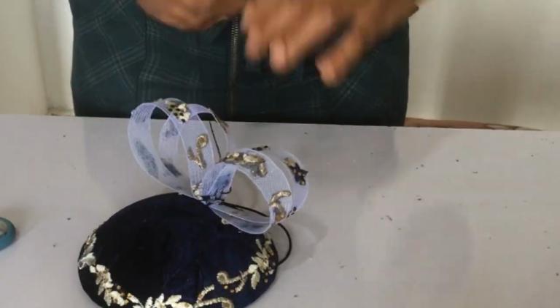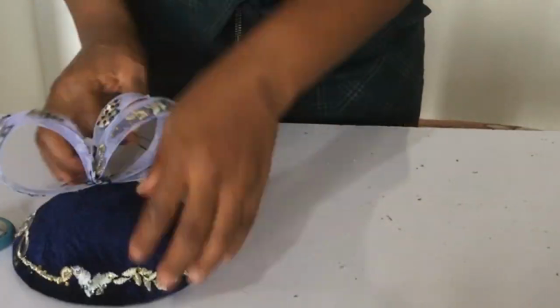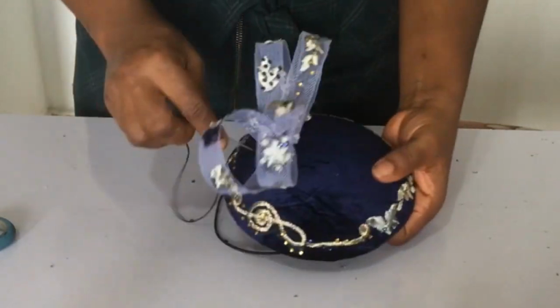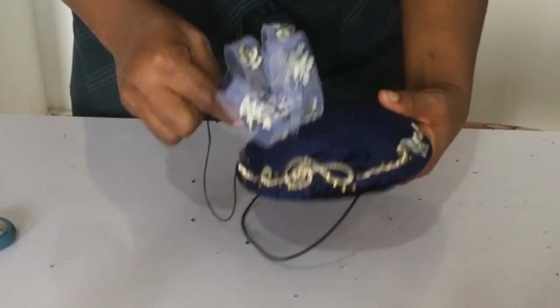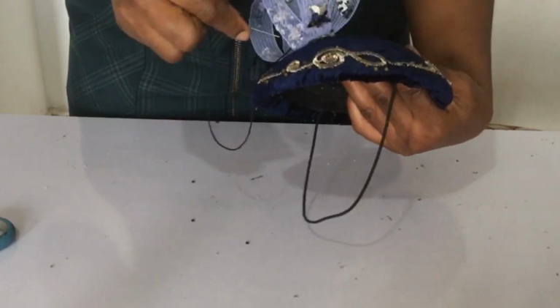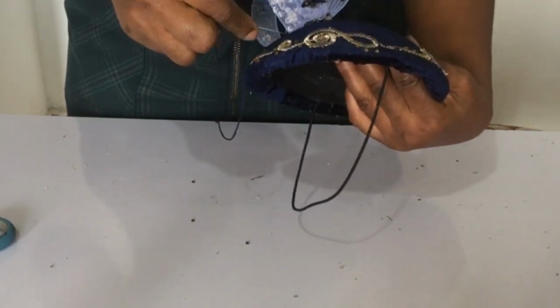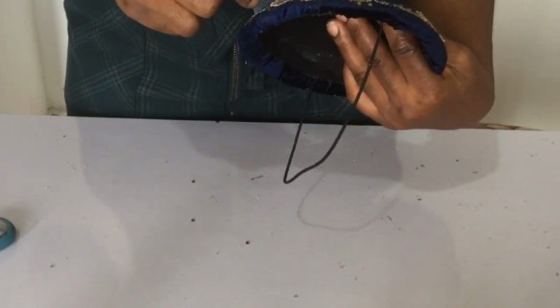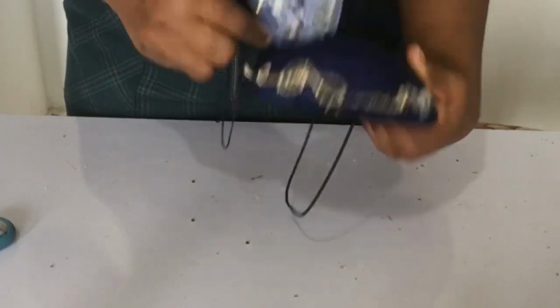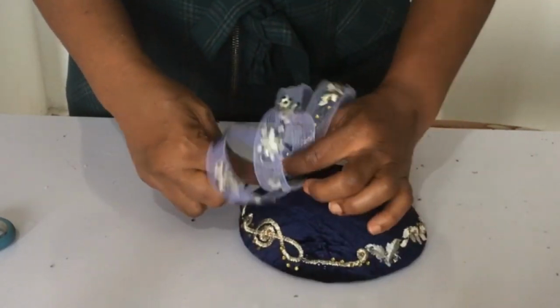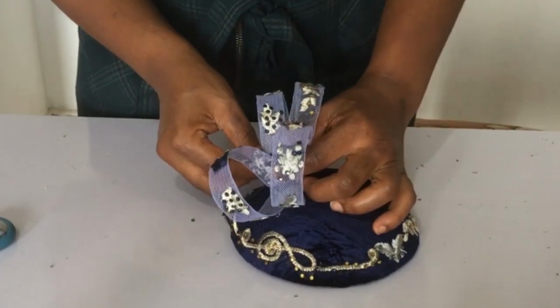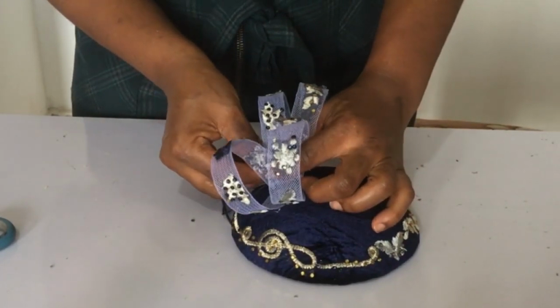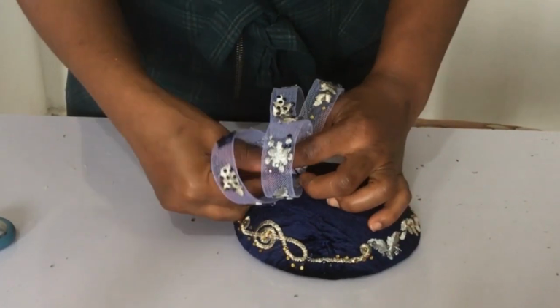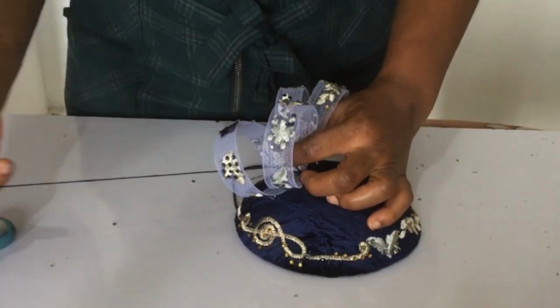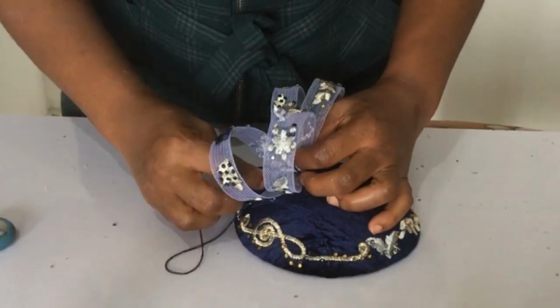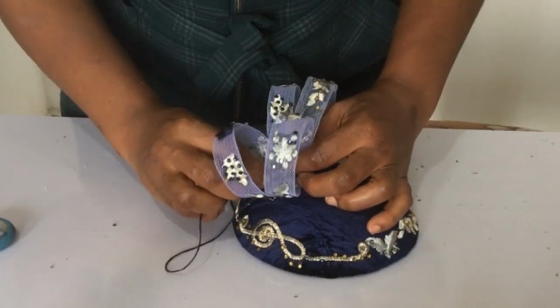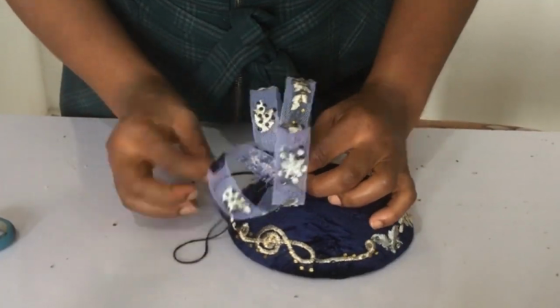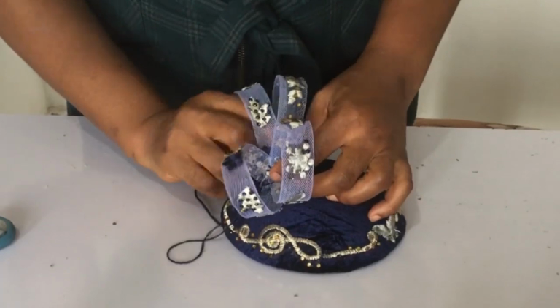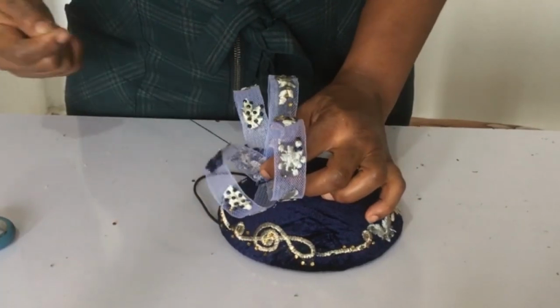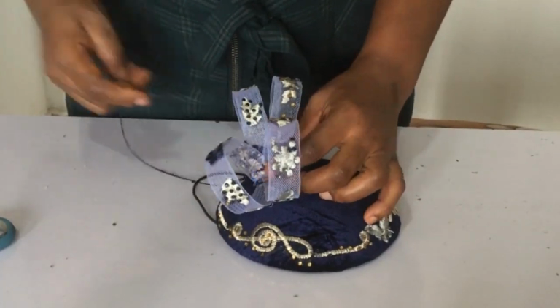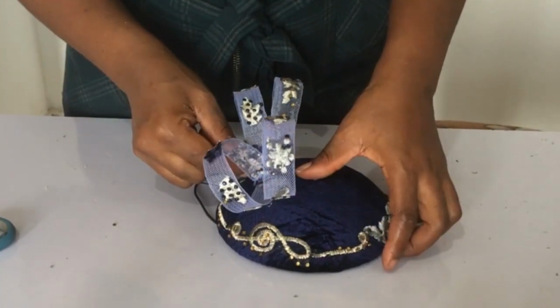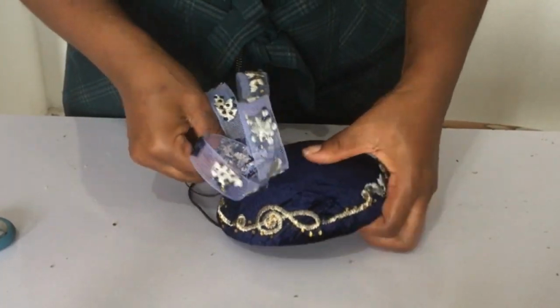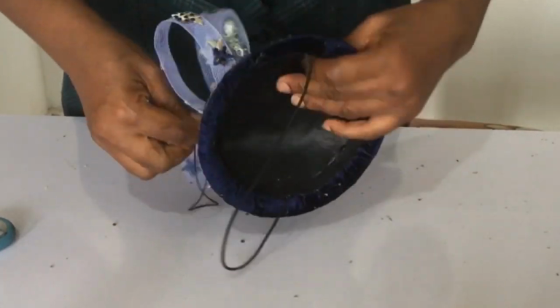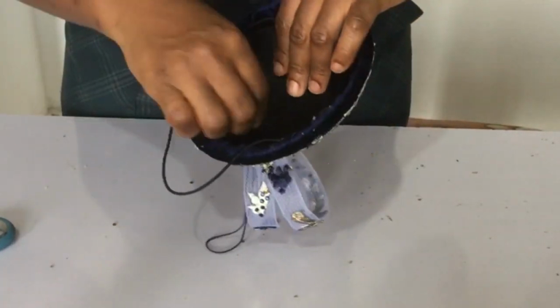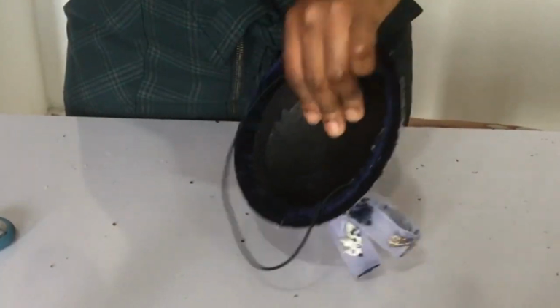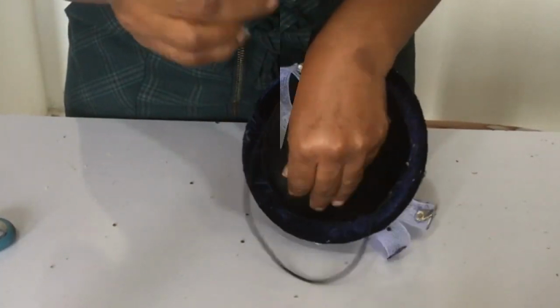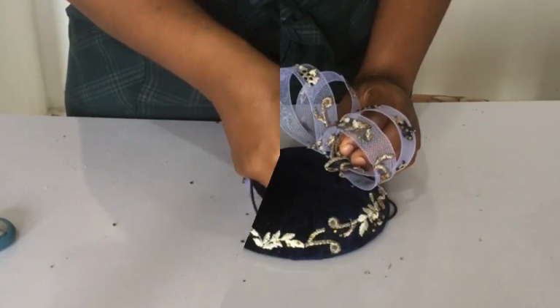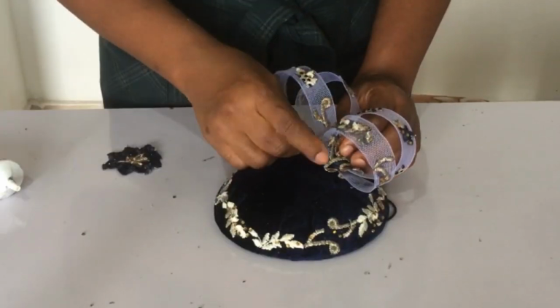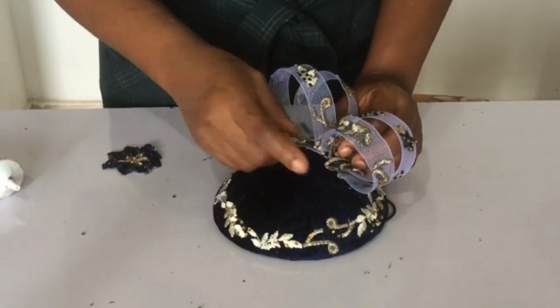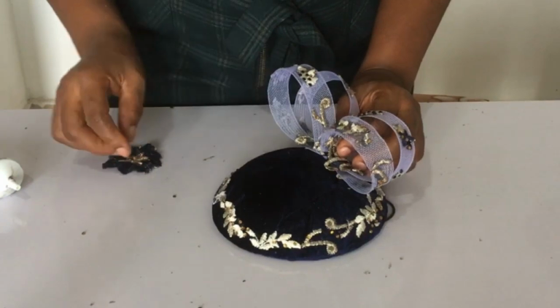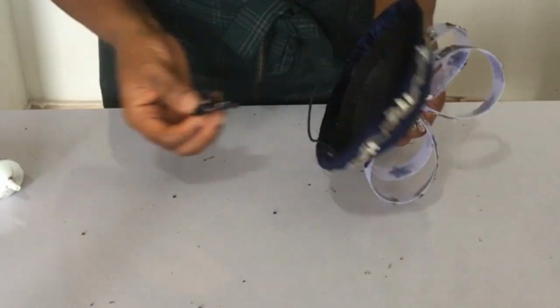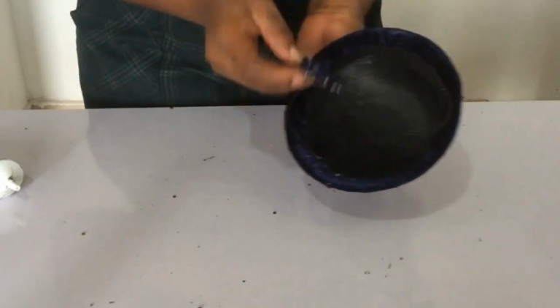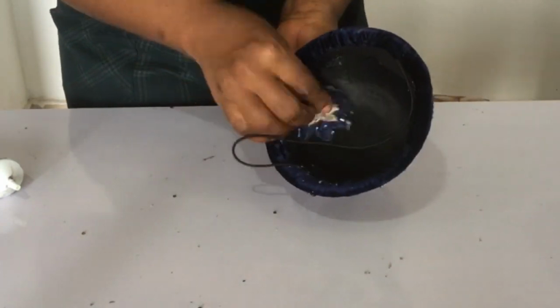You also have to sew it this way to ensure it stands properly — holding the two middle sections together. Now it's time to cover up all the rough edges.